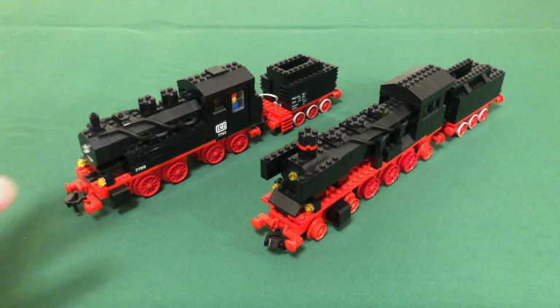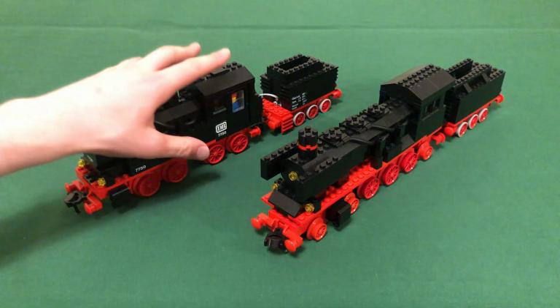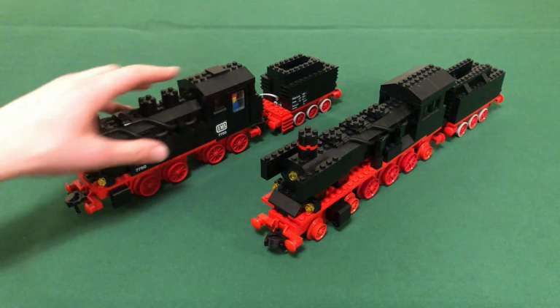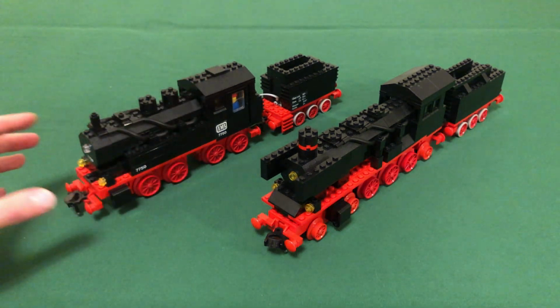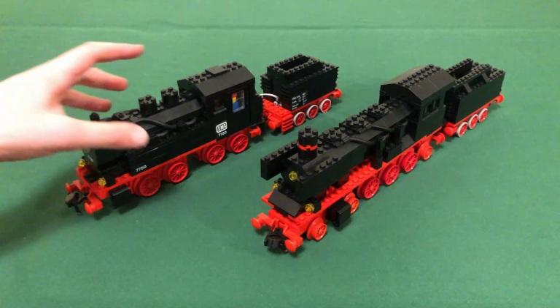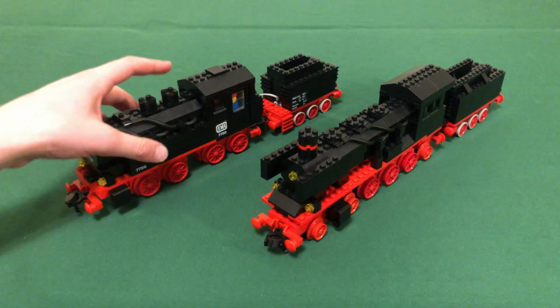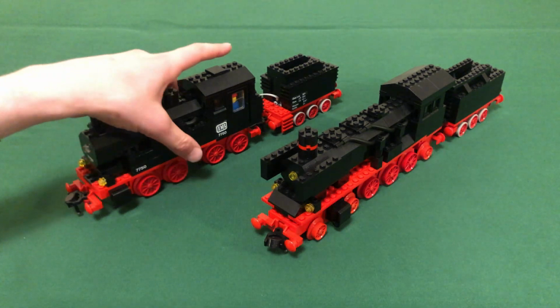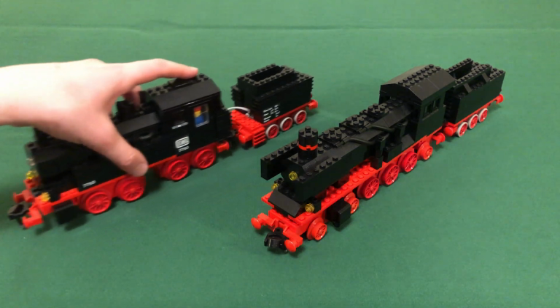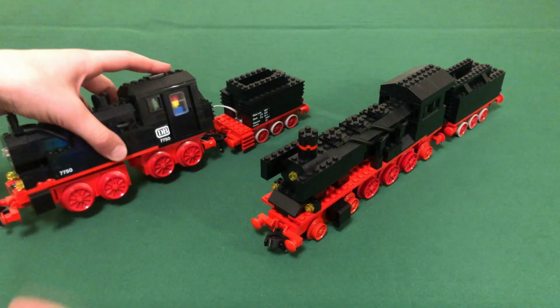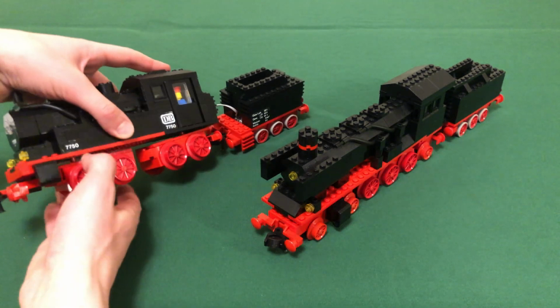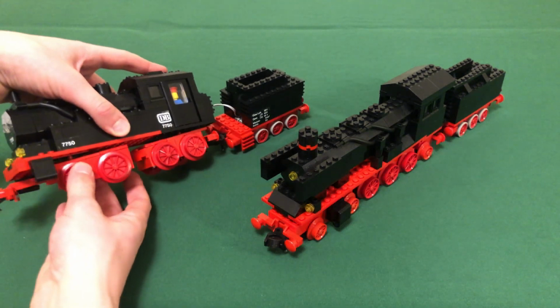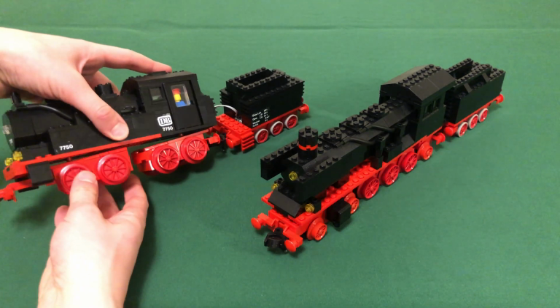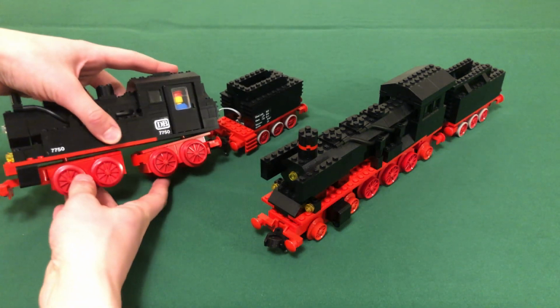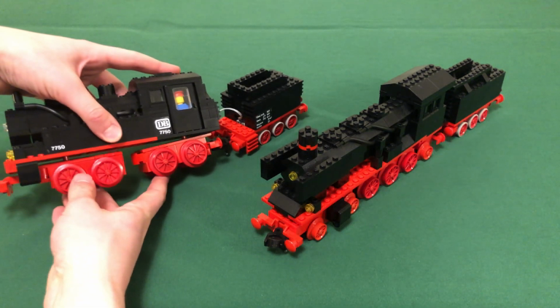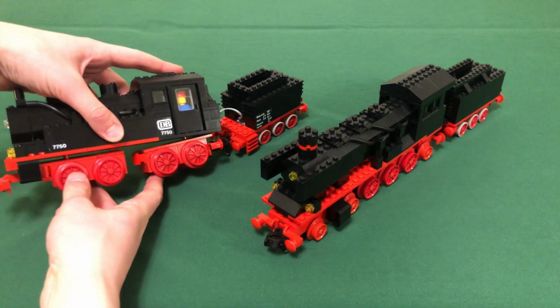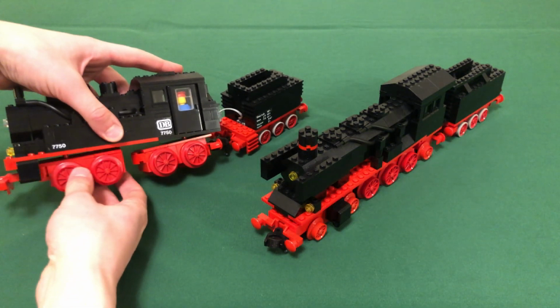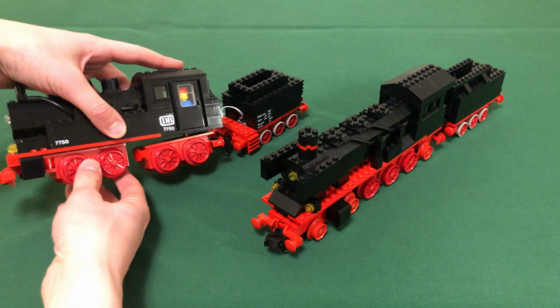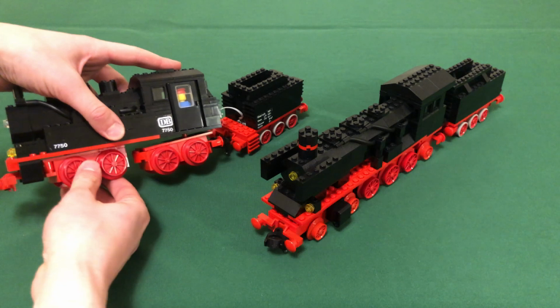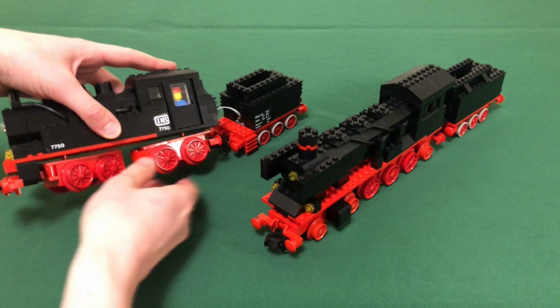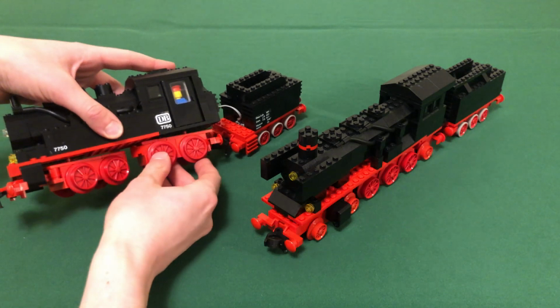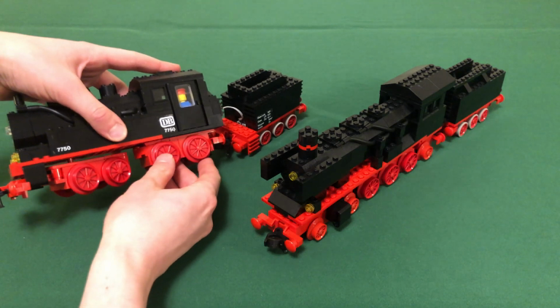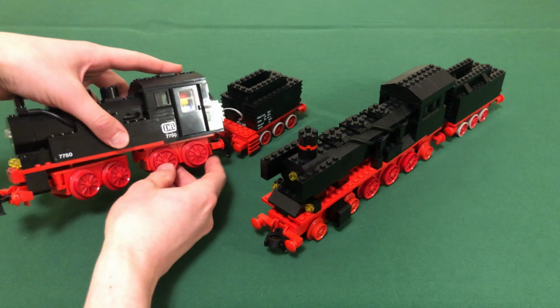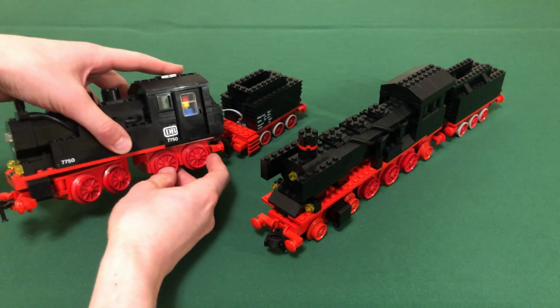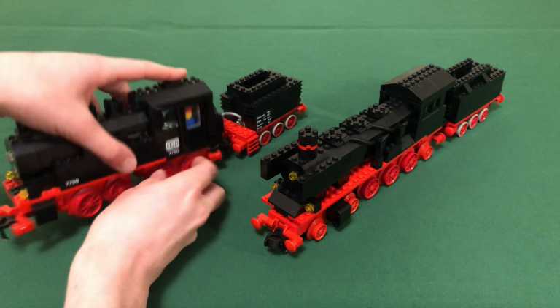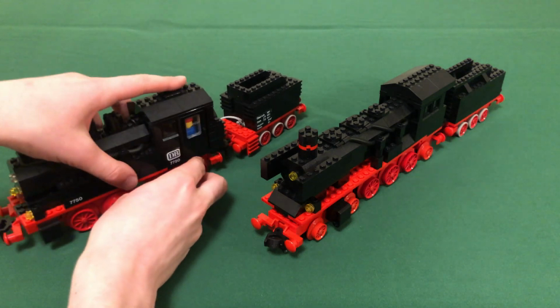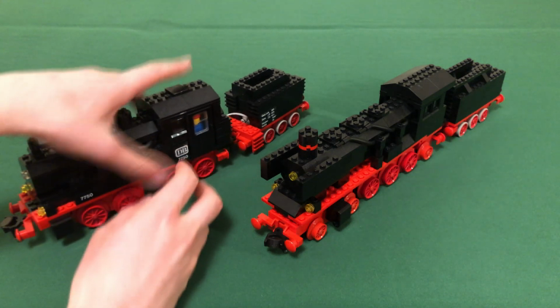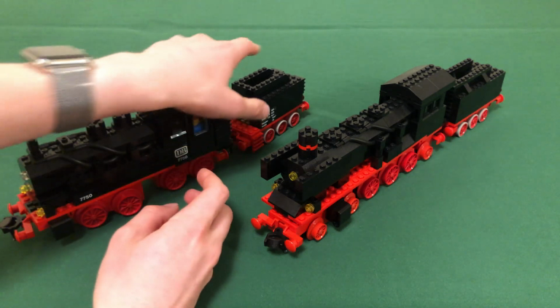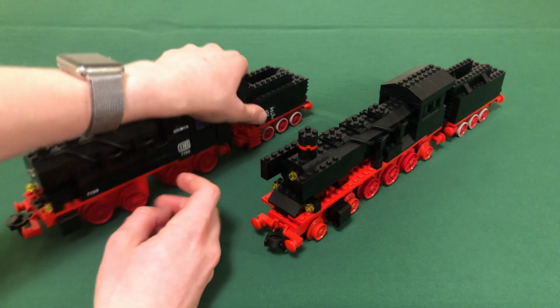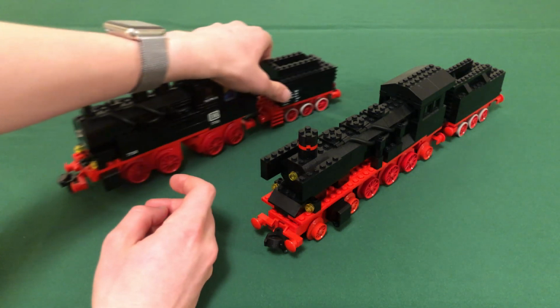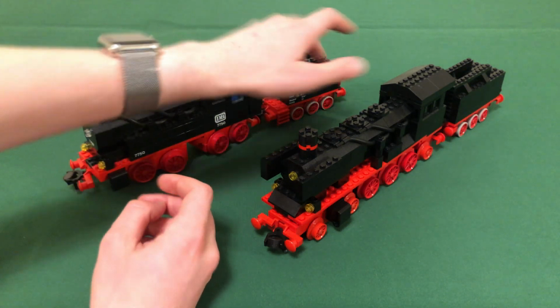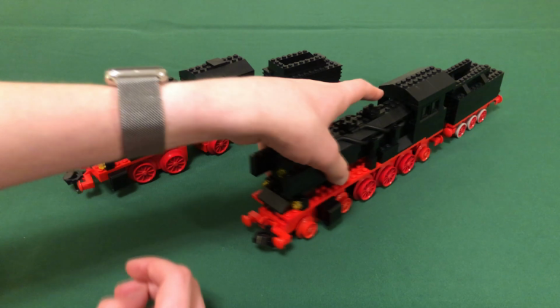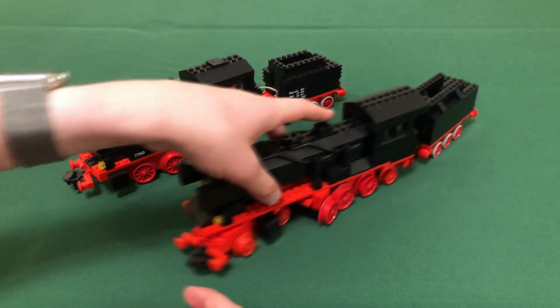Starting with 7750 as the baseline — since it's the official 12-volt set — the wheelbase is pretty simple. It's just got these two swiveling bogeys attached to the base plate with the bogey plates. However, 7777 is a little bit different.